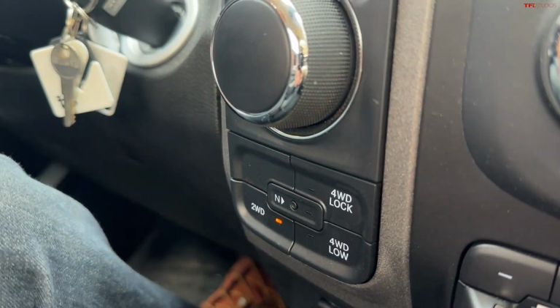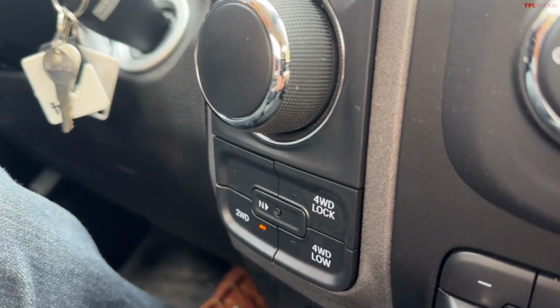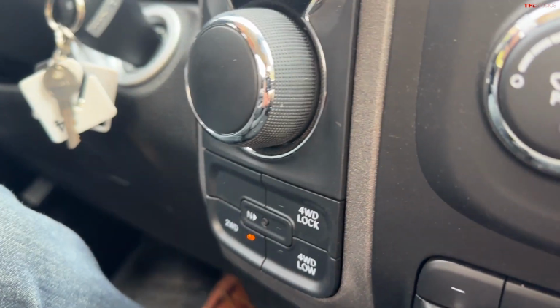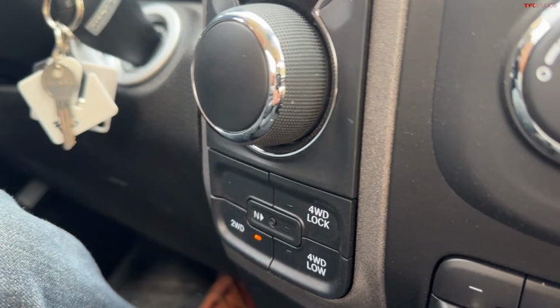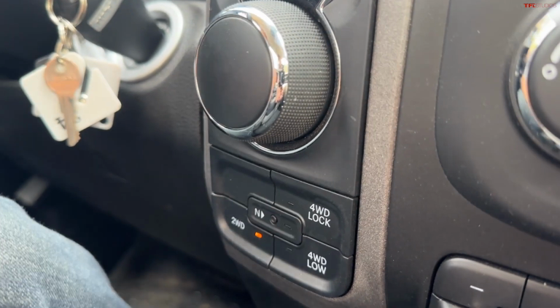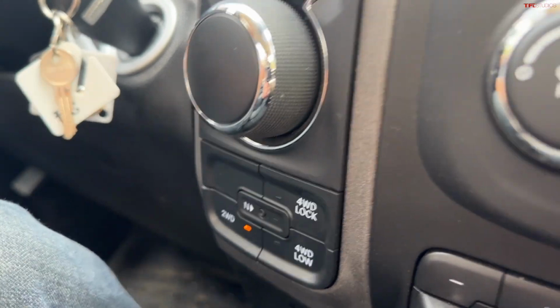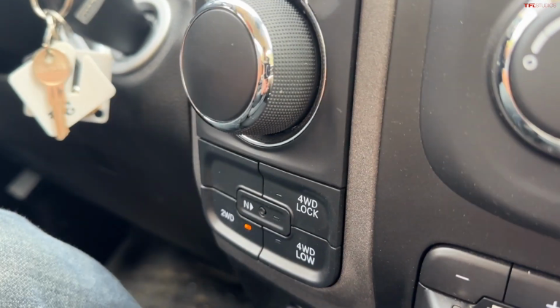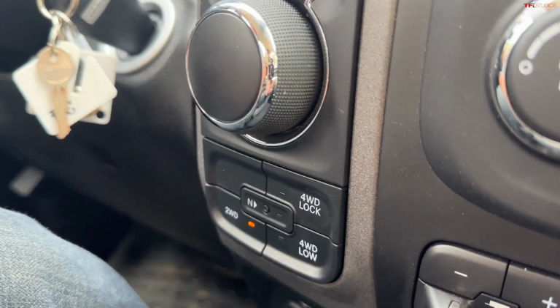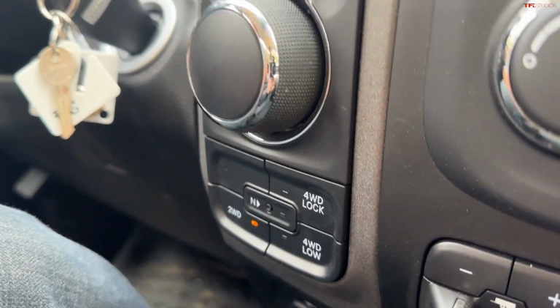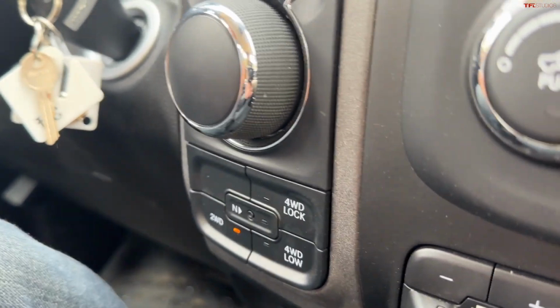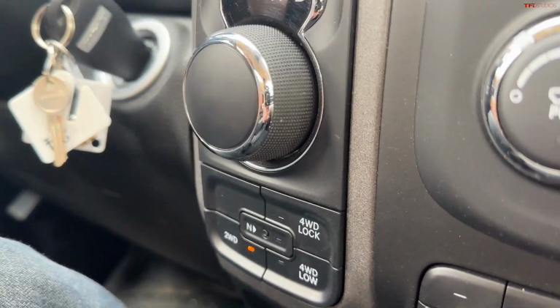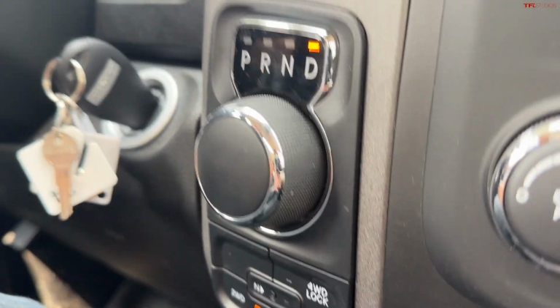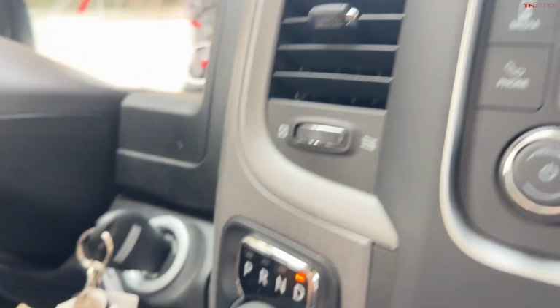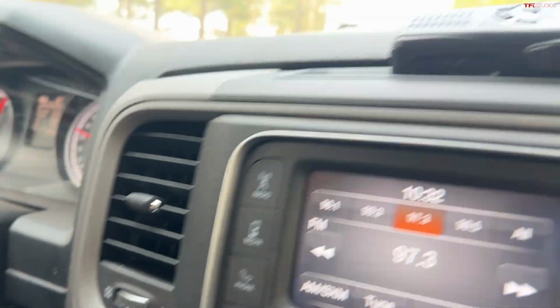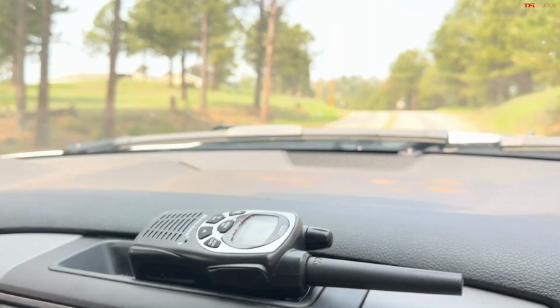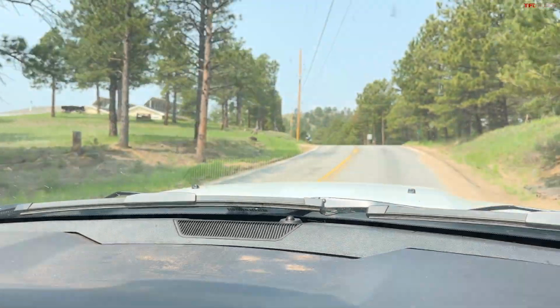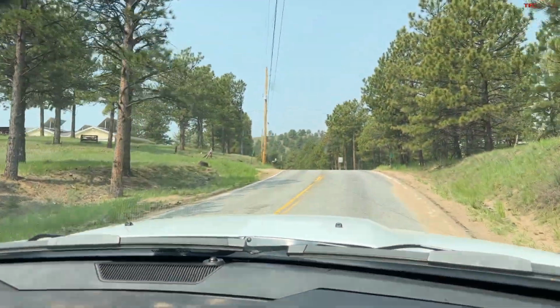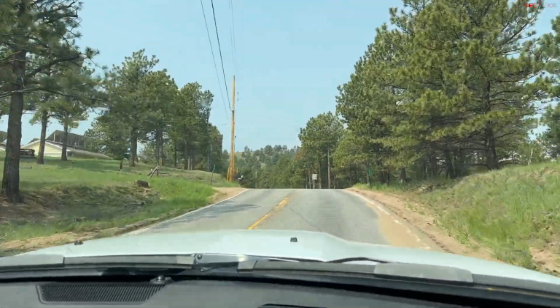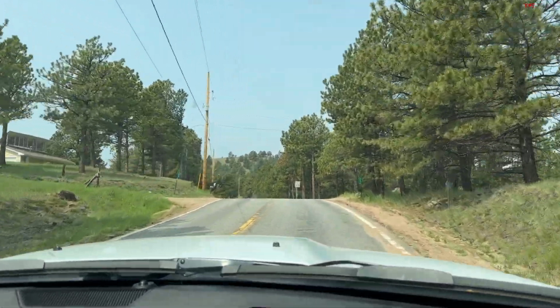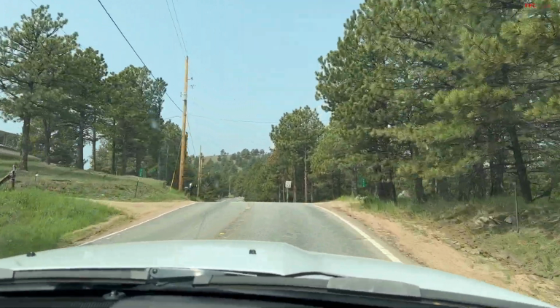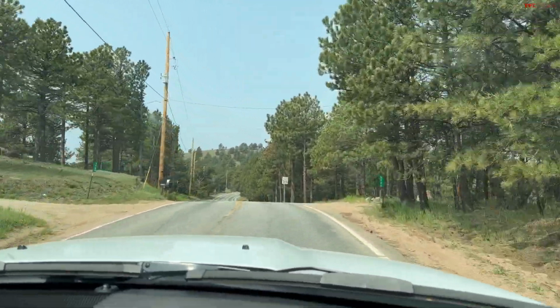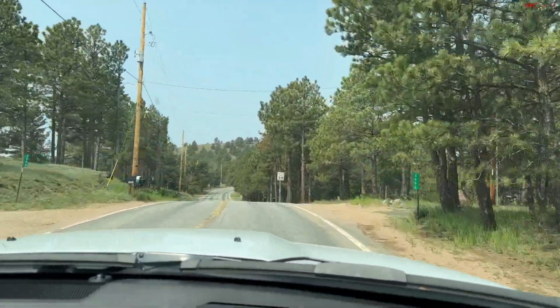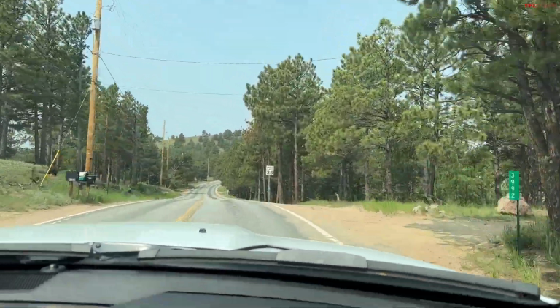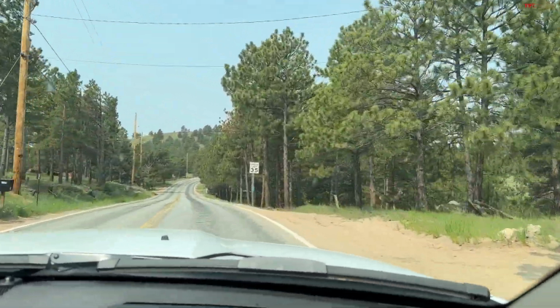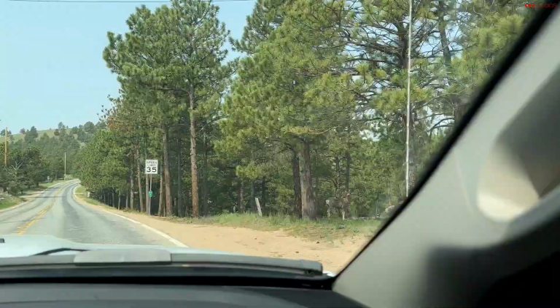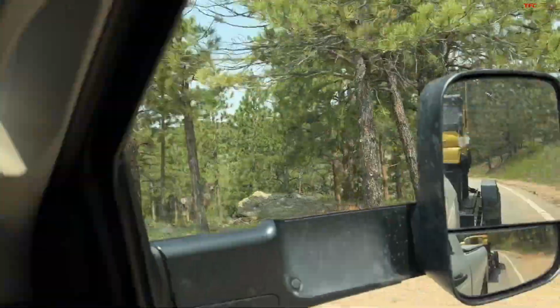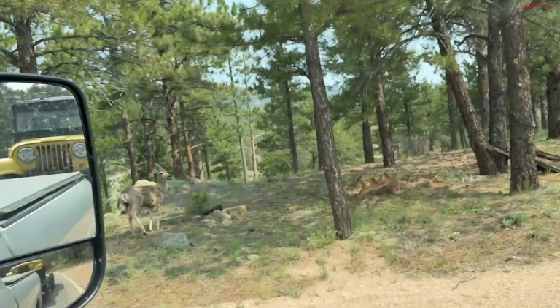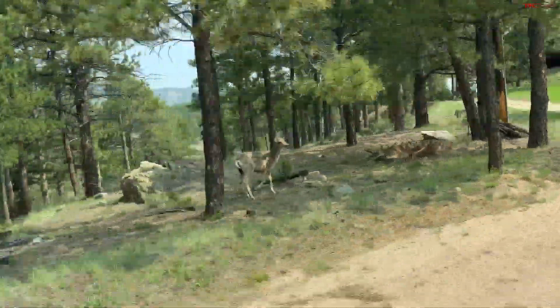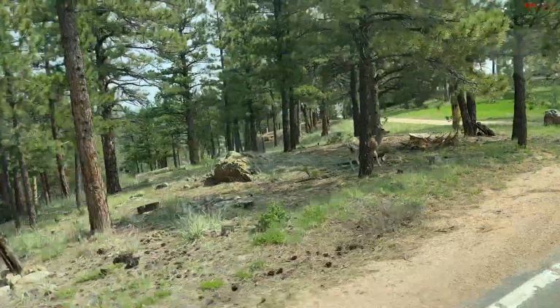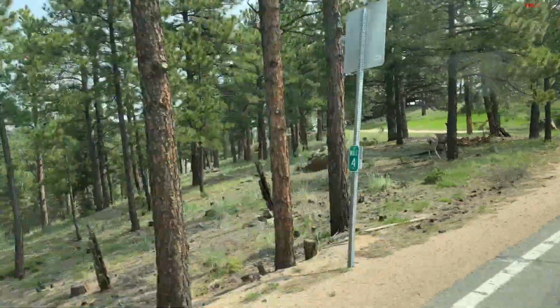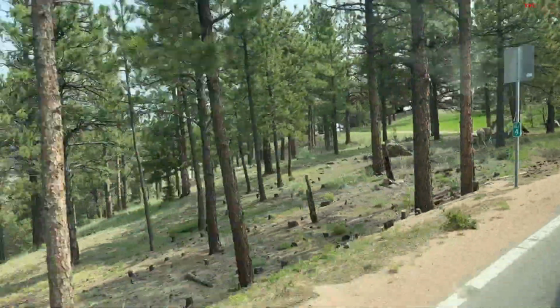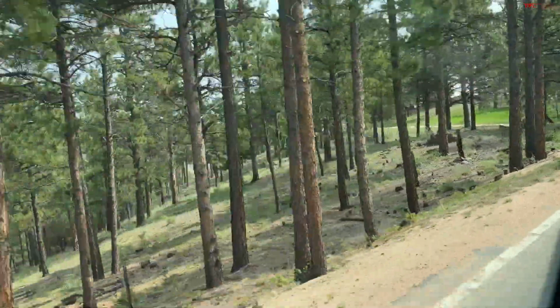Otherwise, I might be losing too much traction. I need to maintain momentum — otherwise I may not make it all the way up. Oh, there's a deer! Sweet — we have an audience.